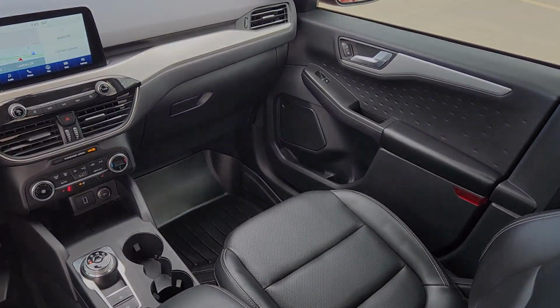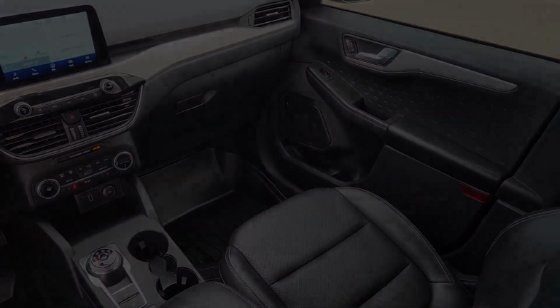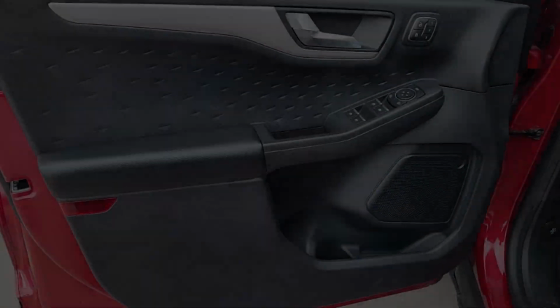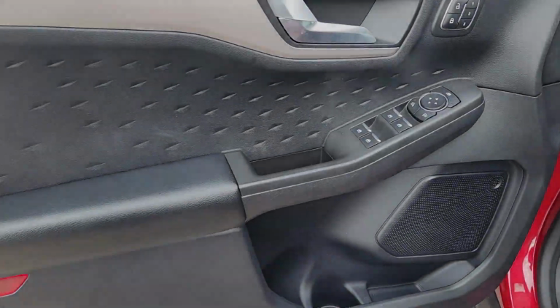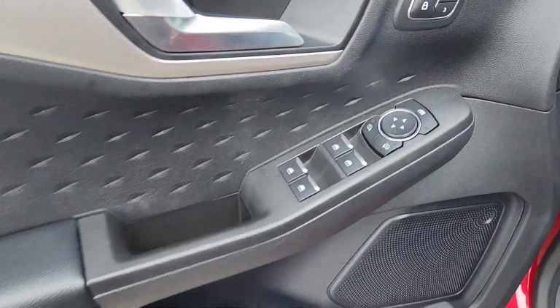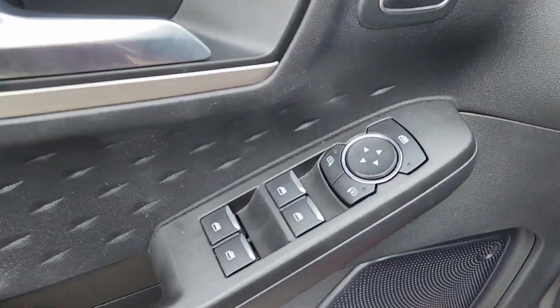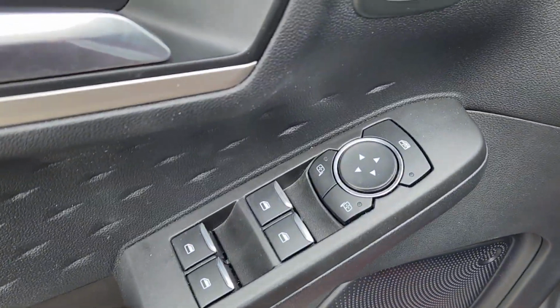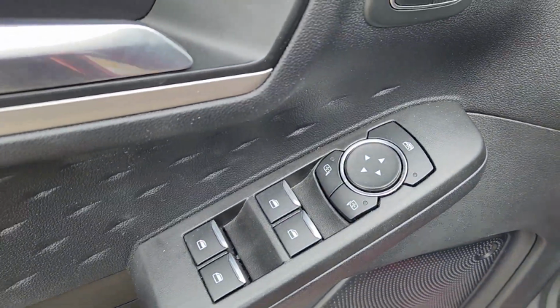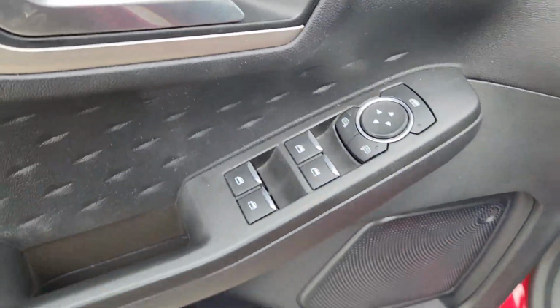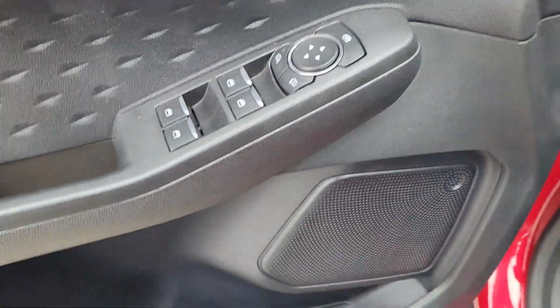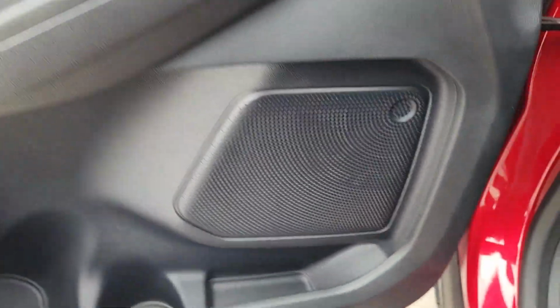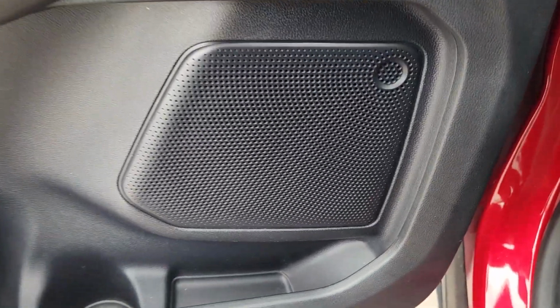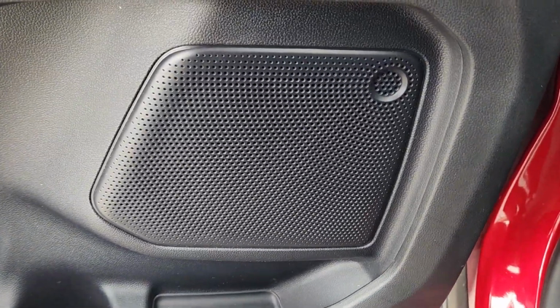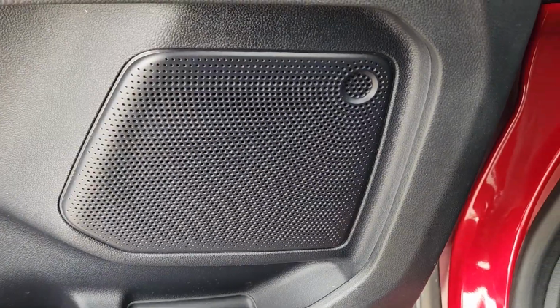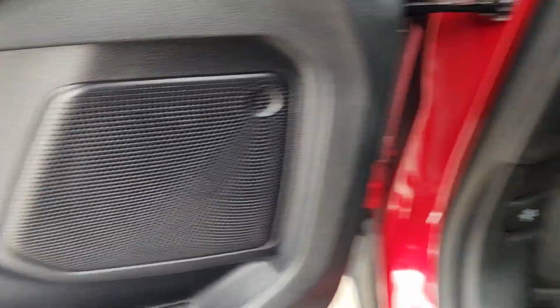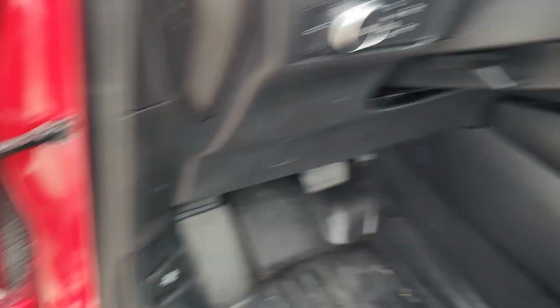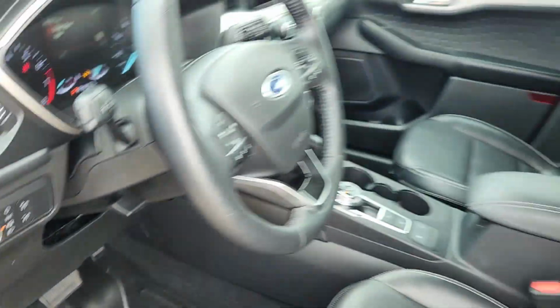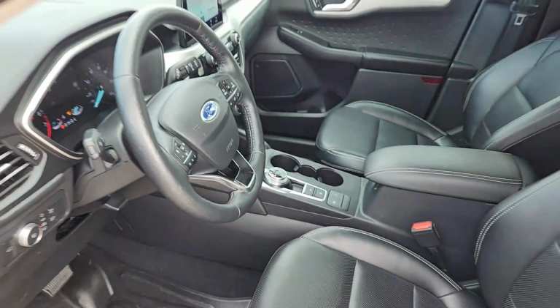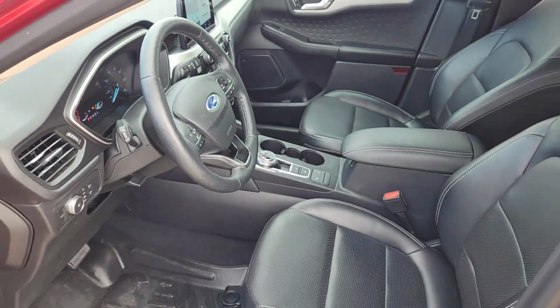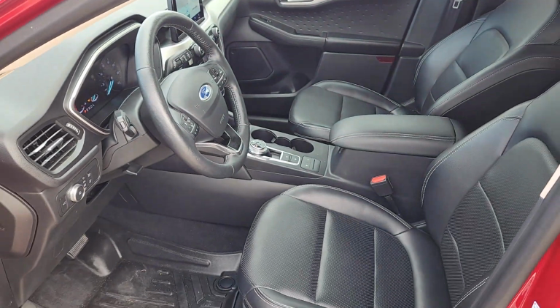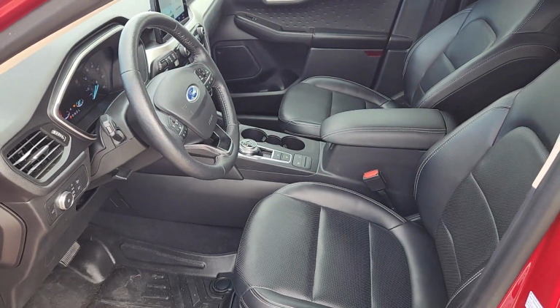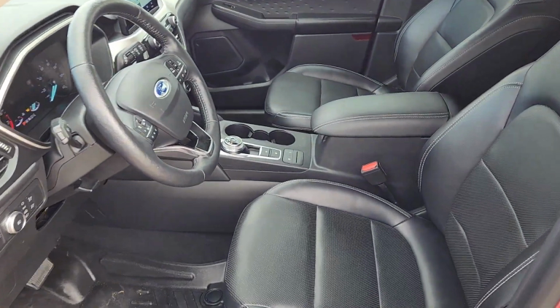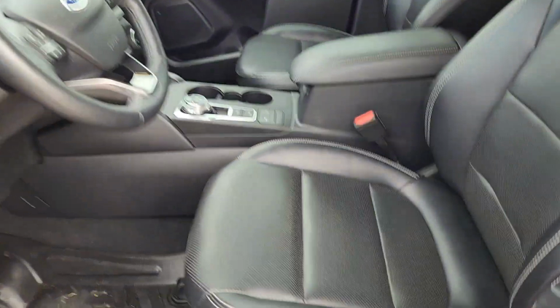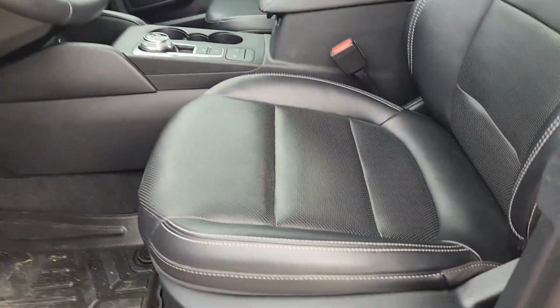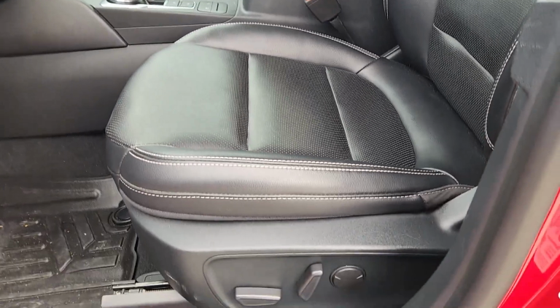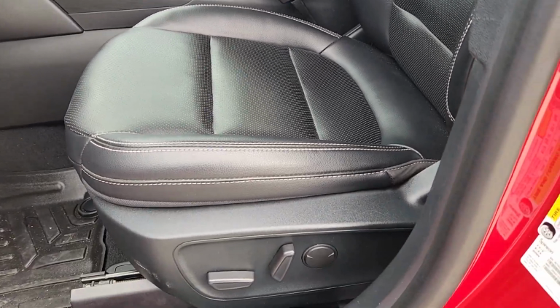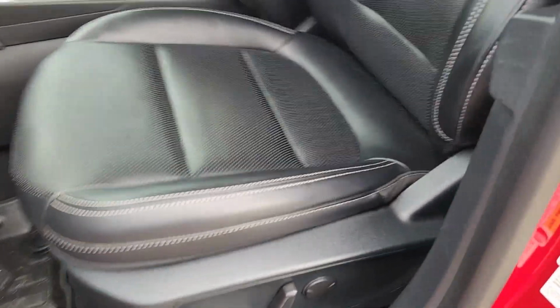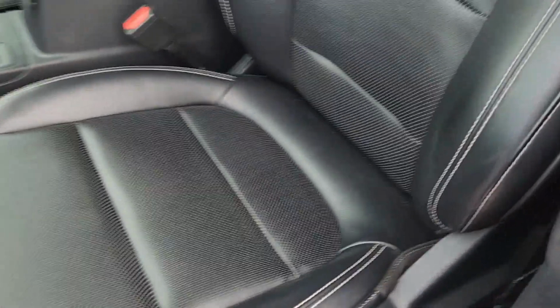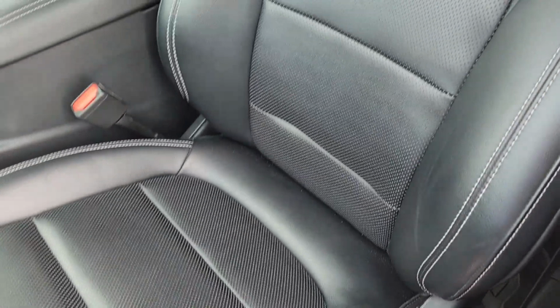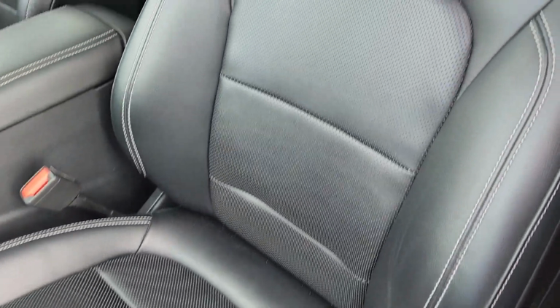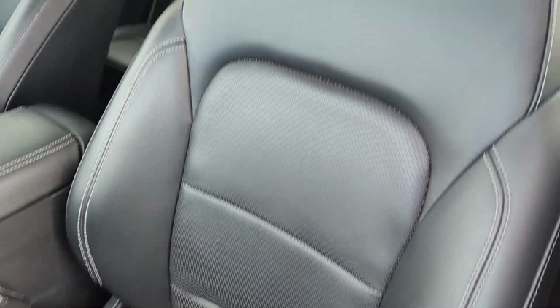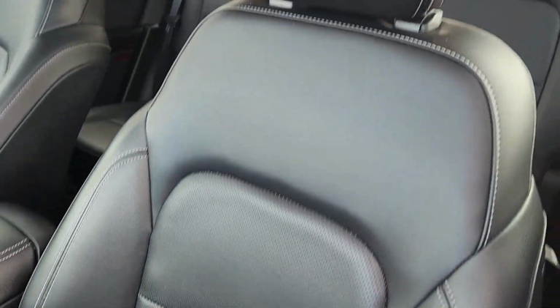Heated steering wheel, 360-degree view car camera, Apple CarPlay and/or Android Auto, panoramic roof, keyless entry, navigation system, heated mirrors, adaptive cruise control, backup camera, power lift gate.